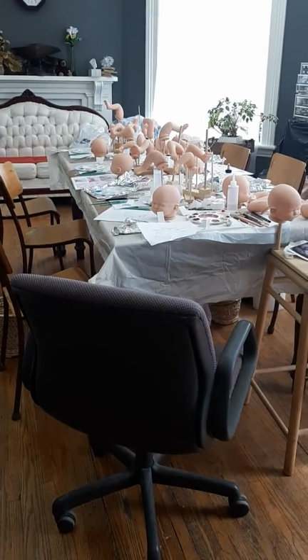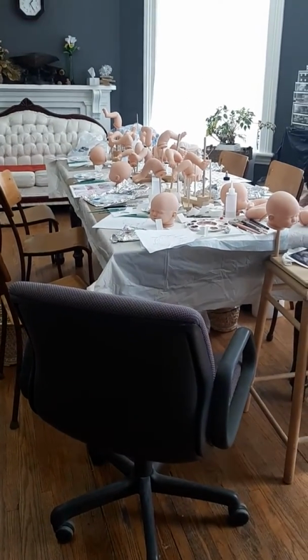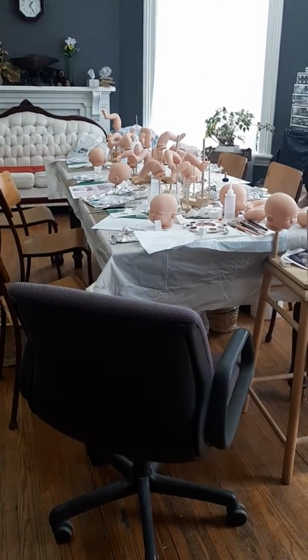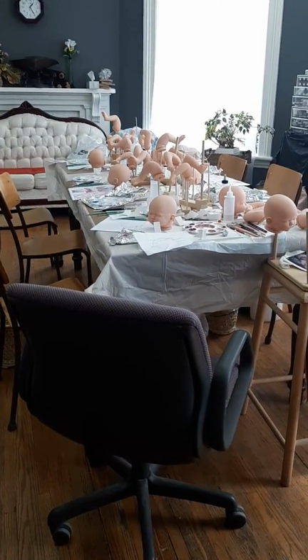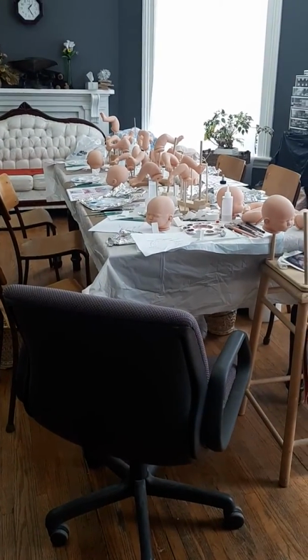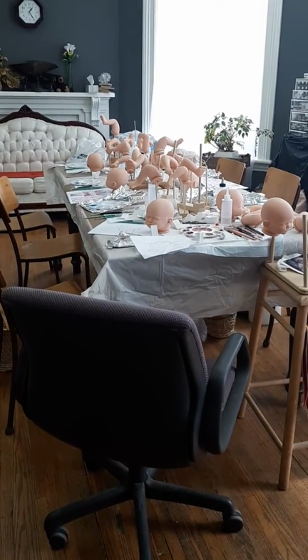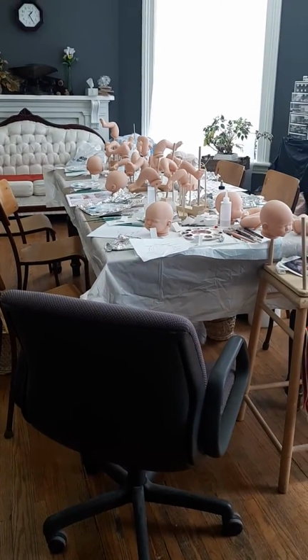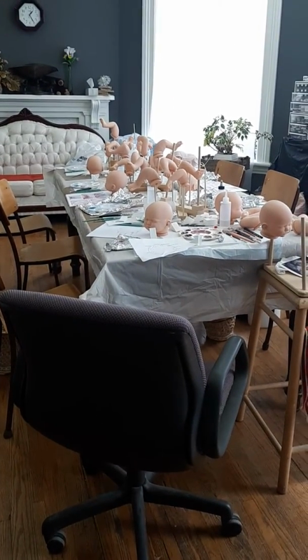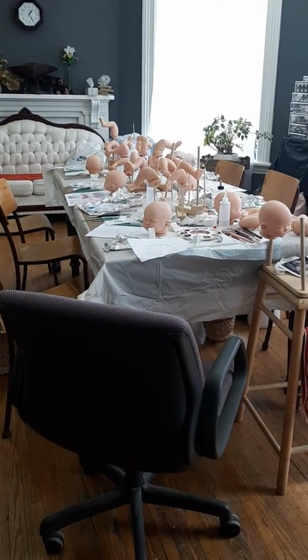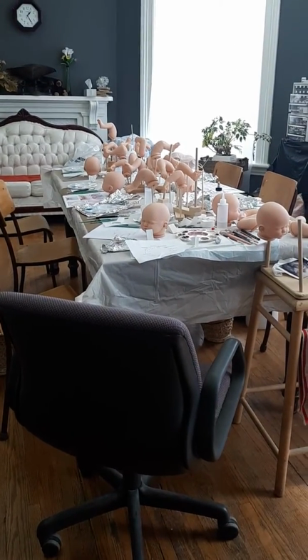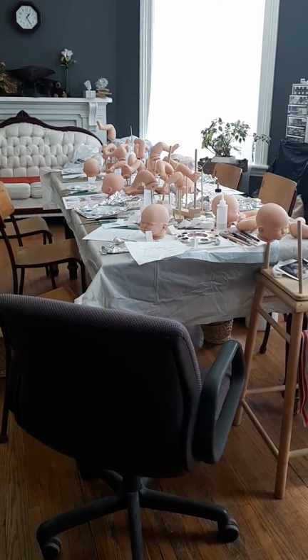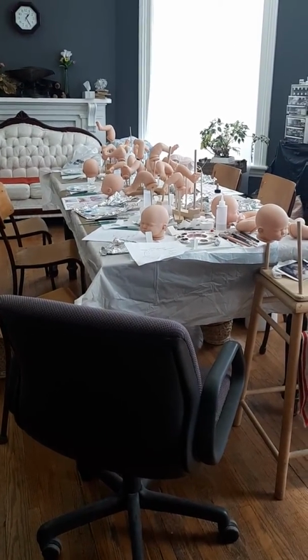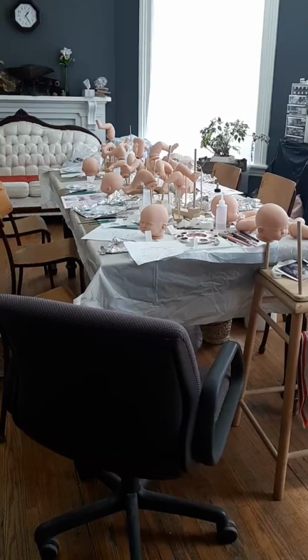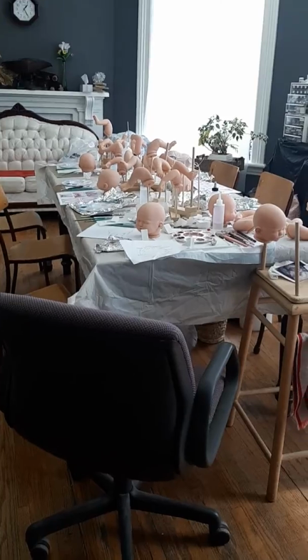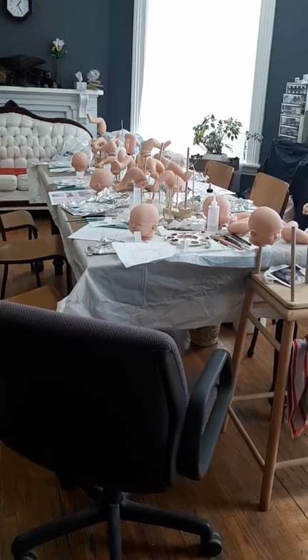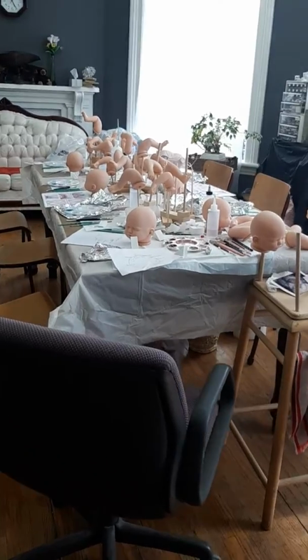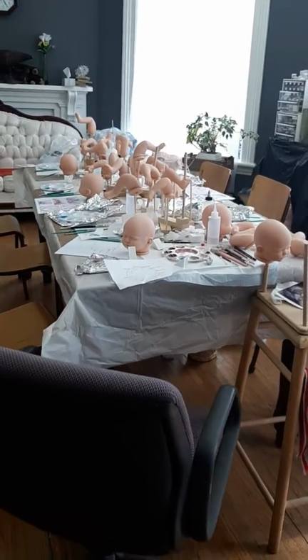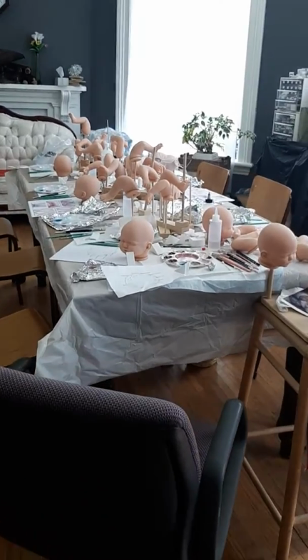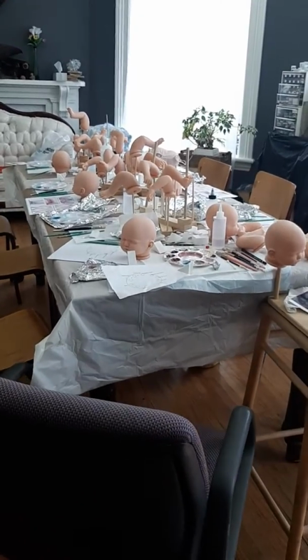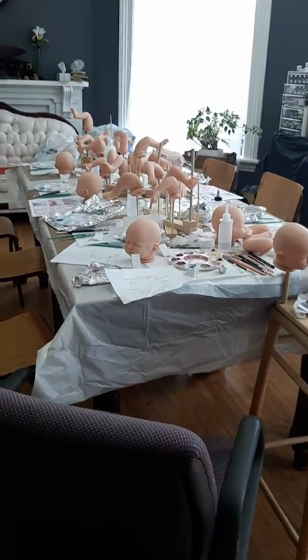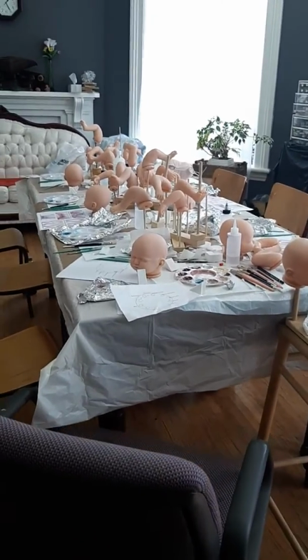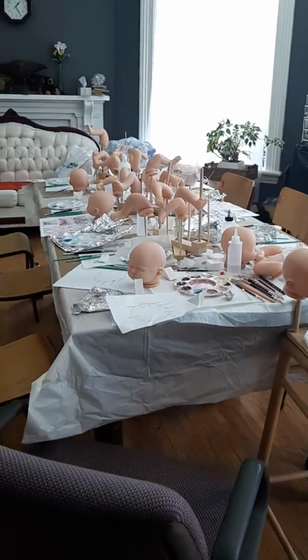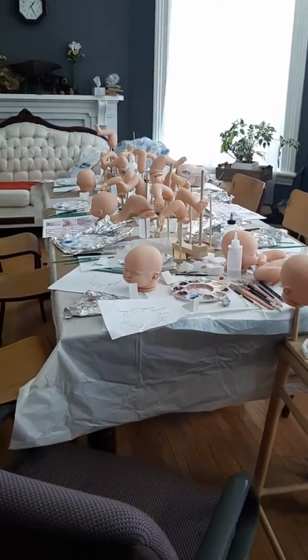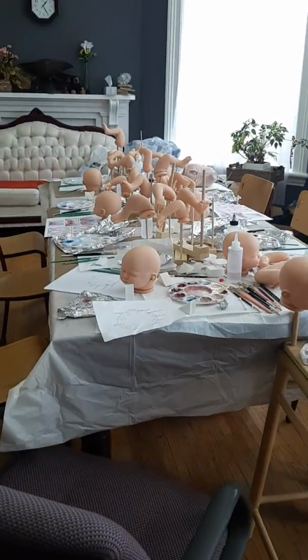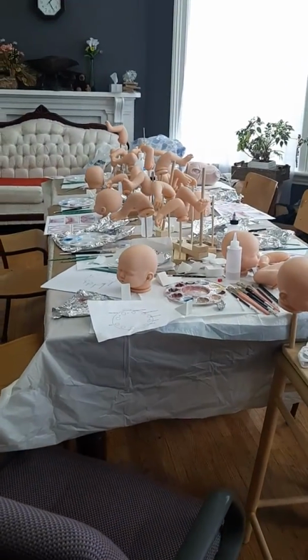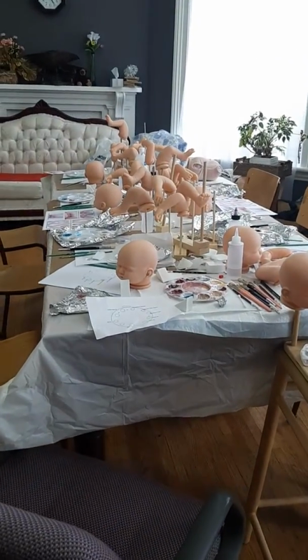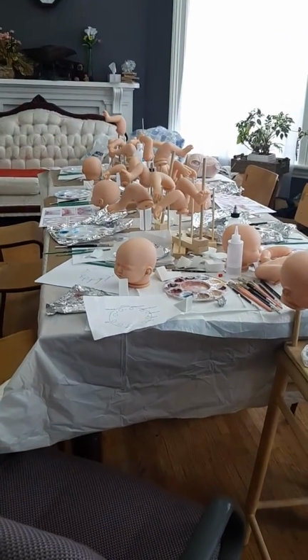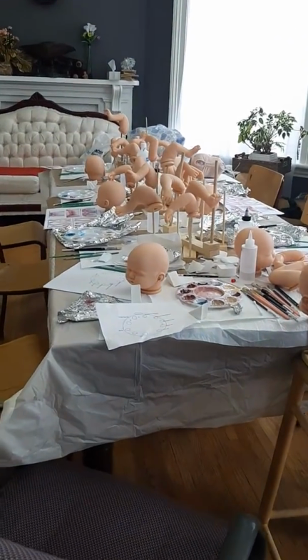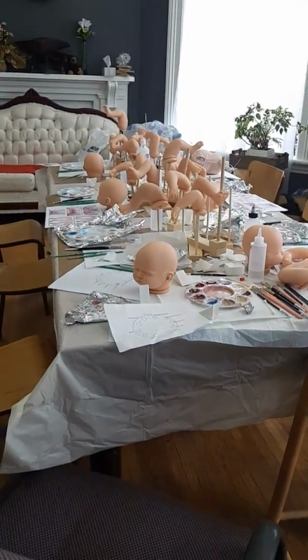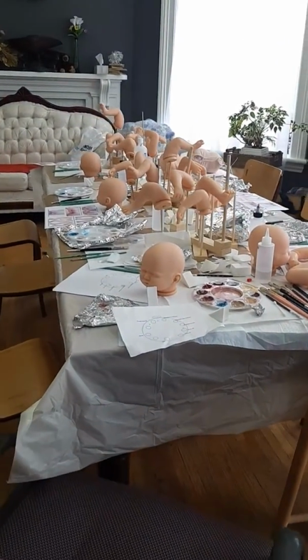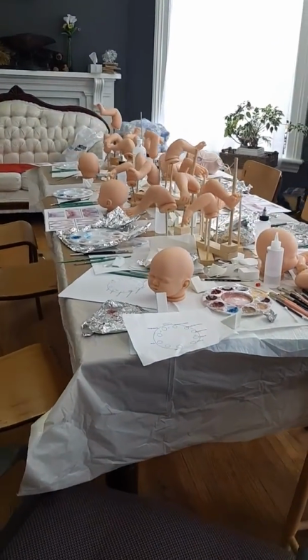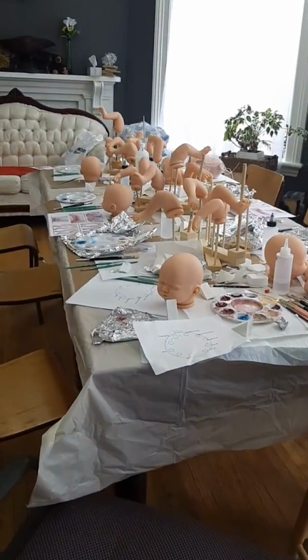Hi, welcome to Tammy's Tiny Tots. I'm at my painting class and everyone's kind of gone on a lunch break, so I thought I'd just show you around.